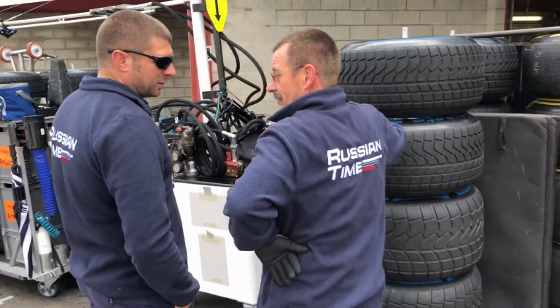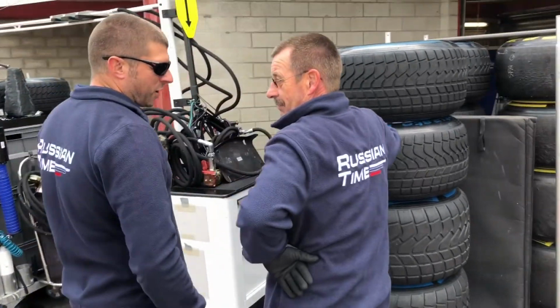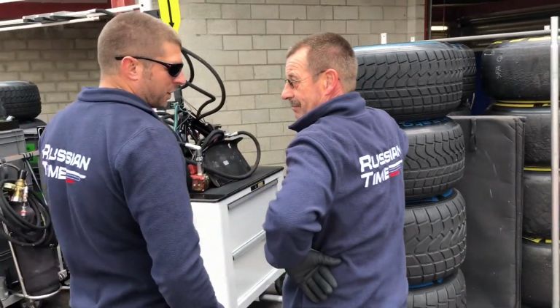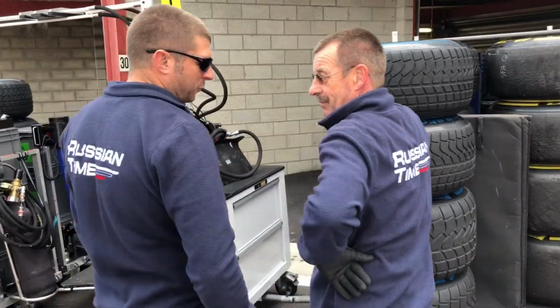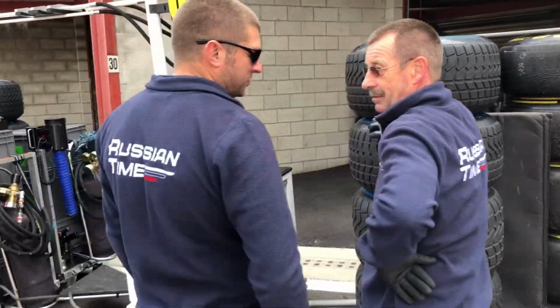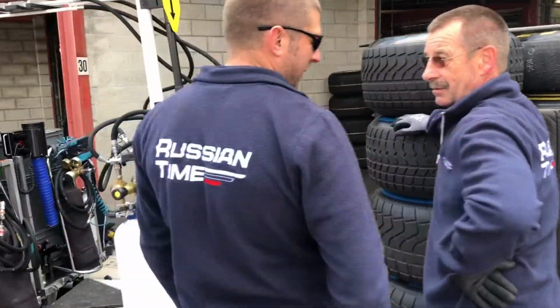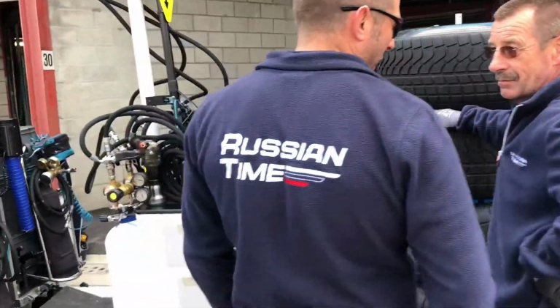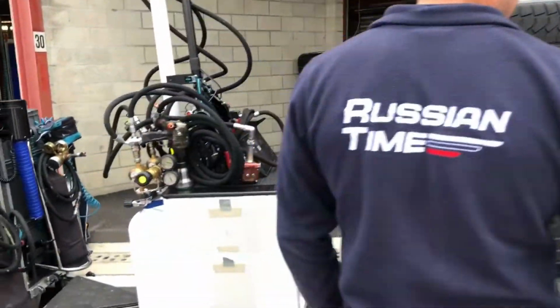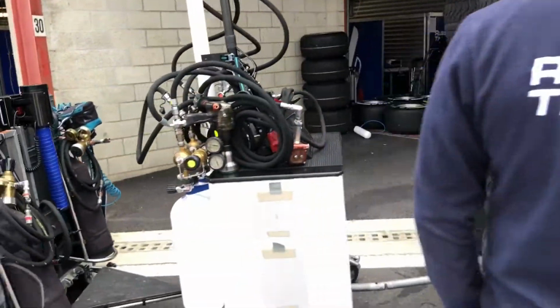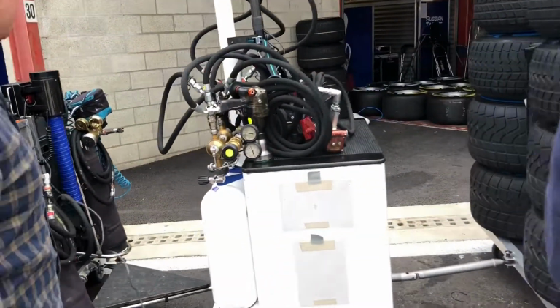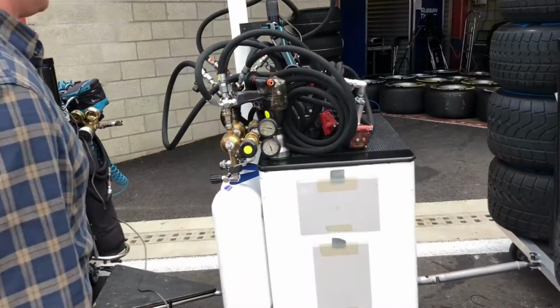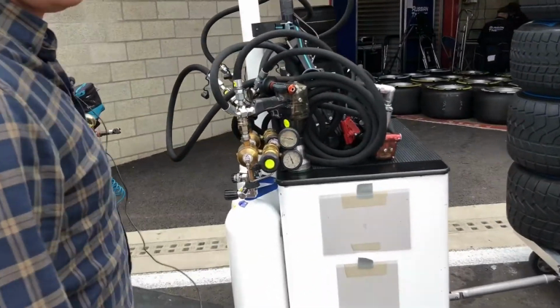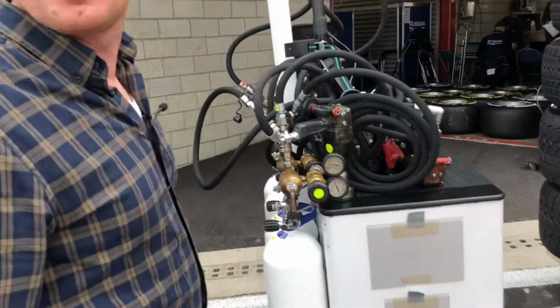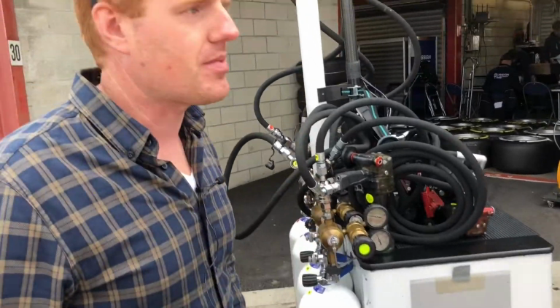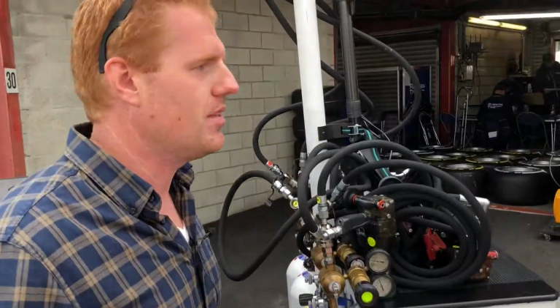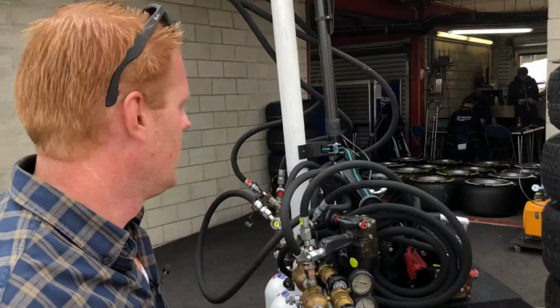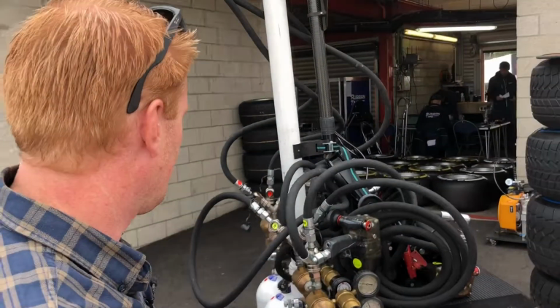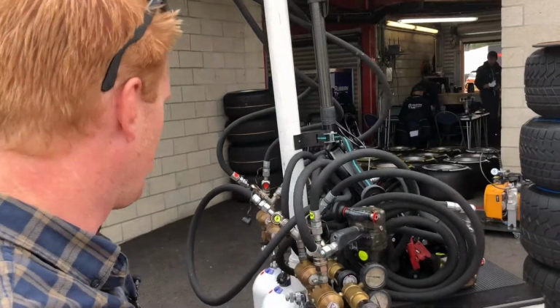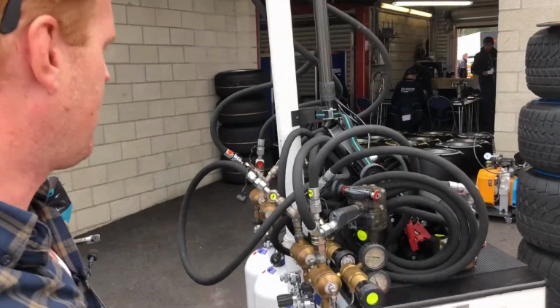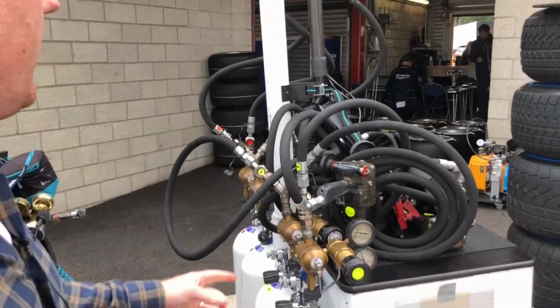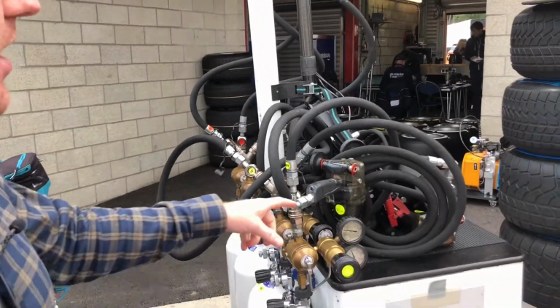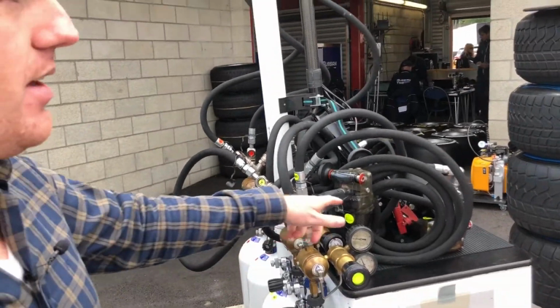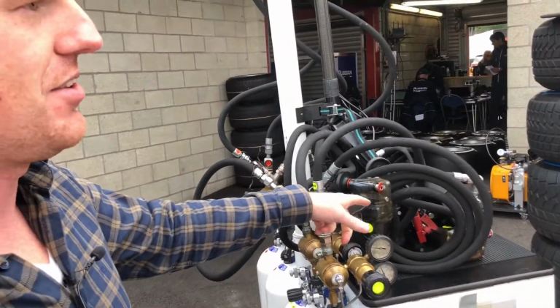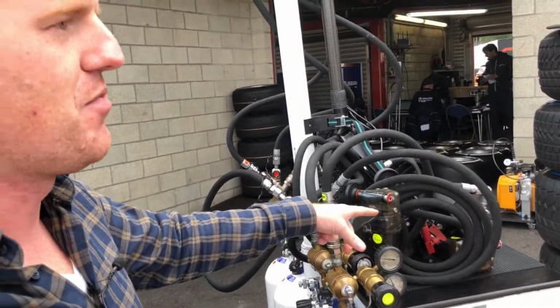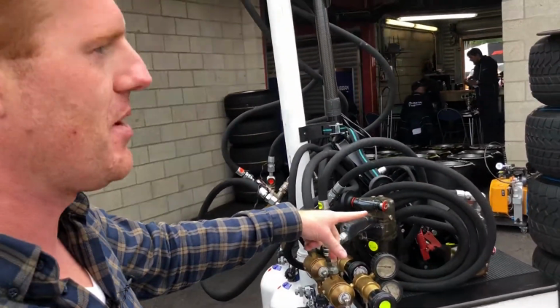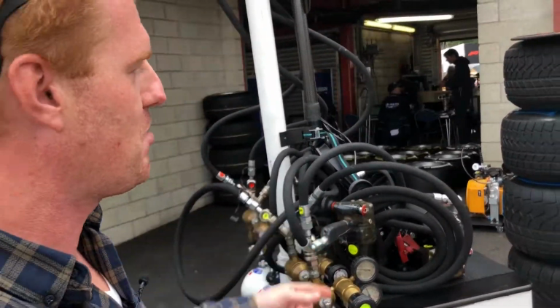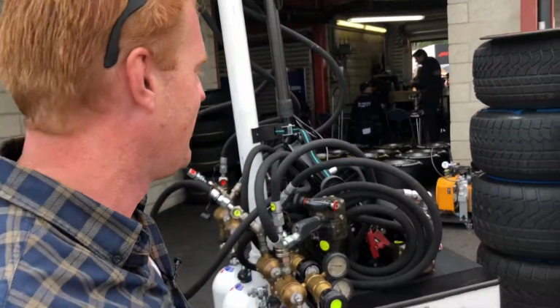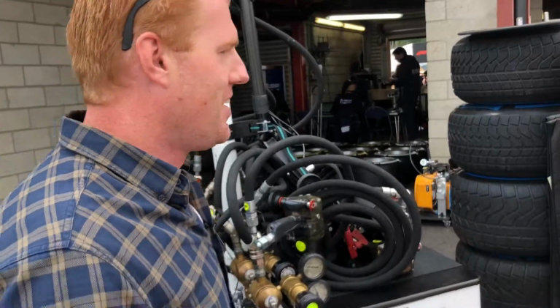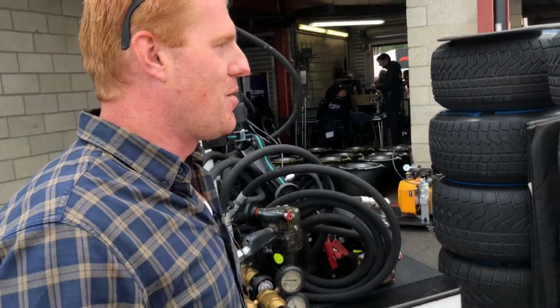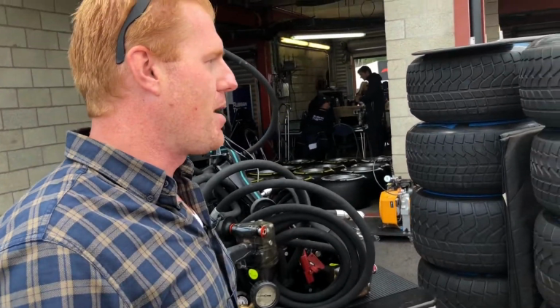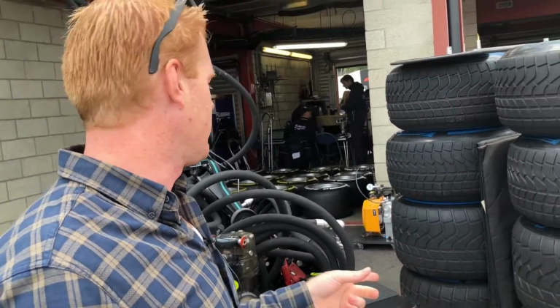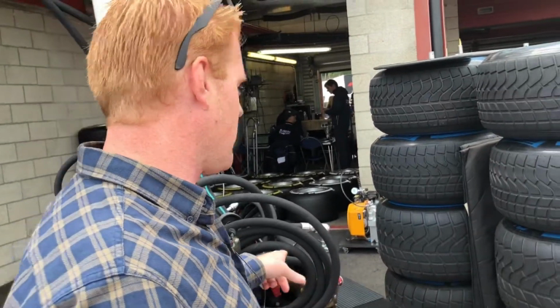We can use some rain maybe. Here we have the guys almost ready to go to the grid. So here we have the system for the pit stops — can one of you maybe tell something about this?